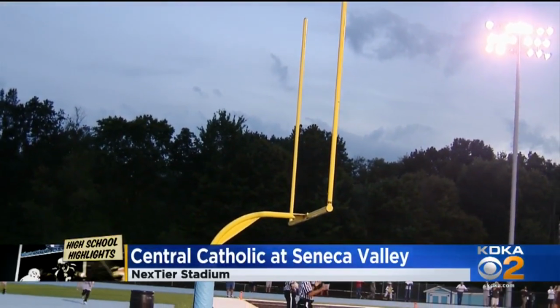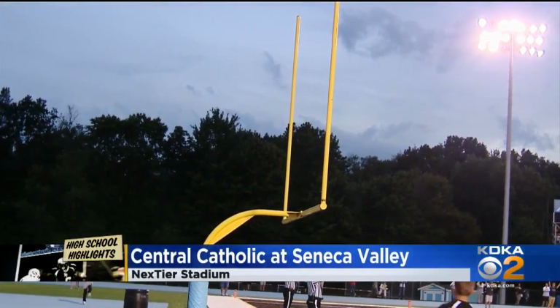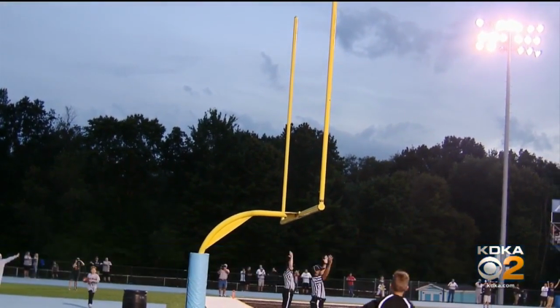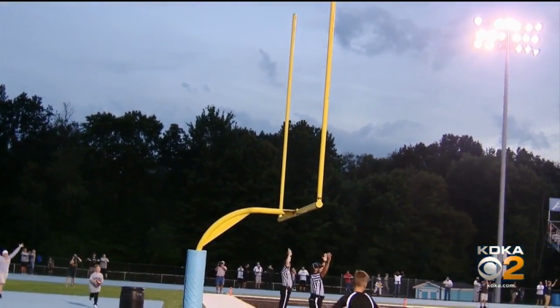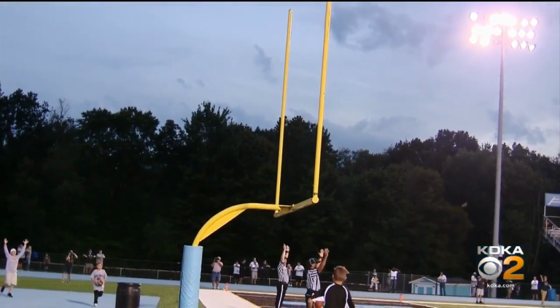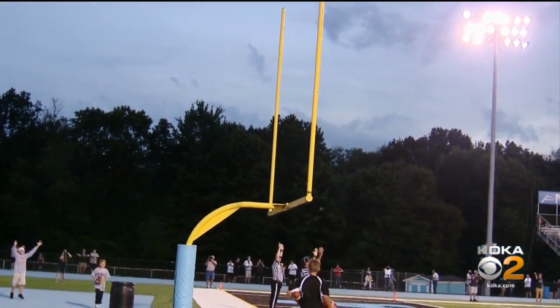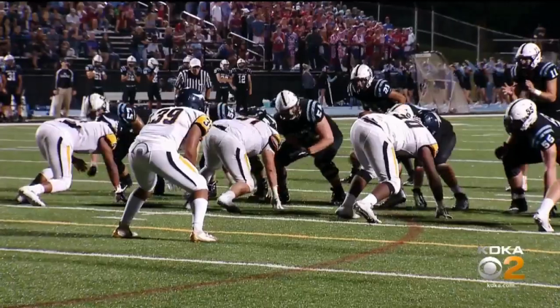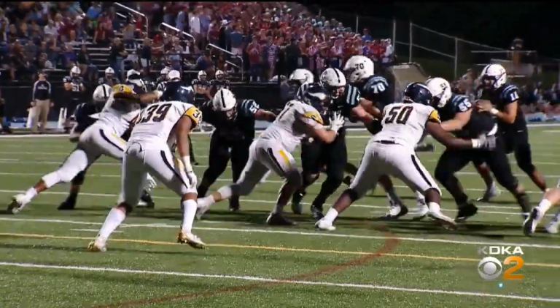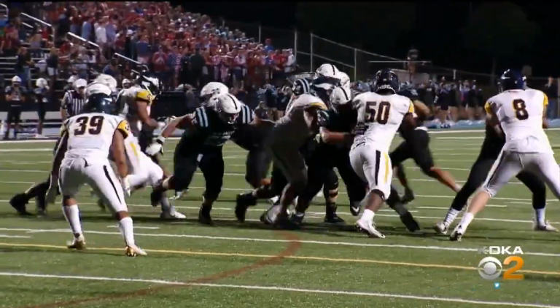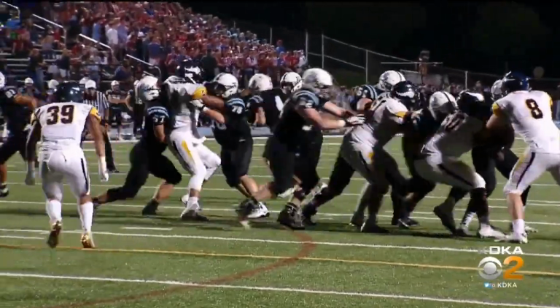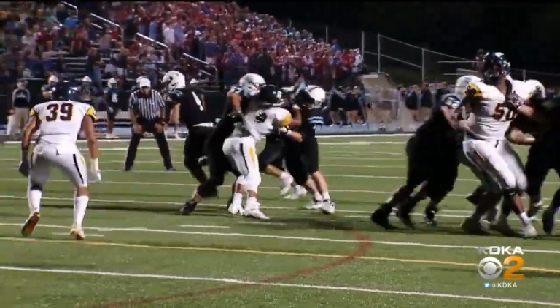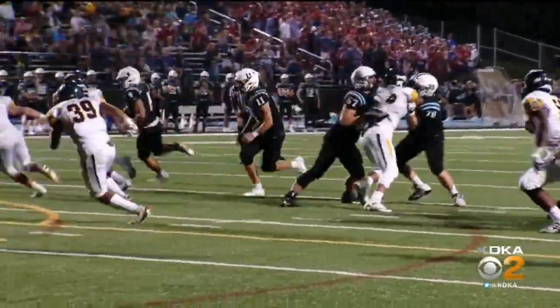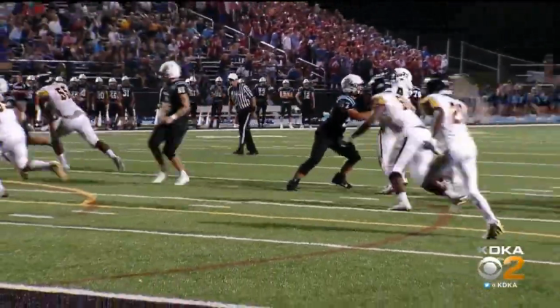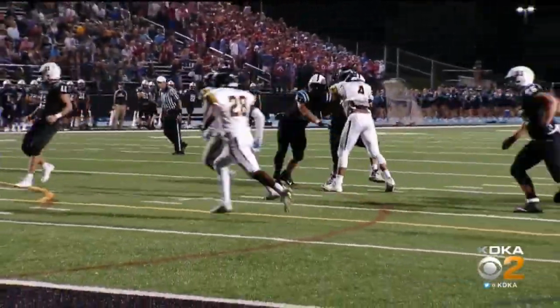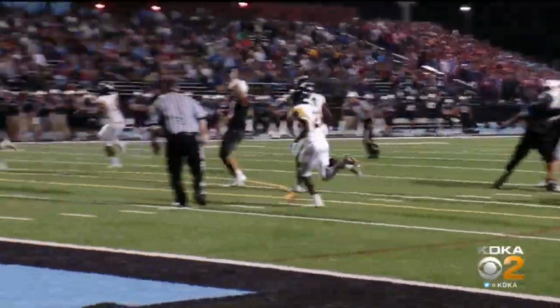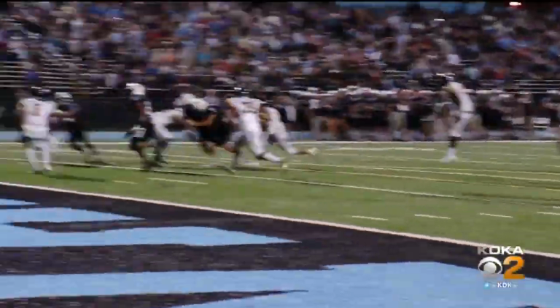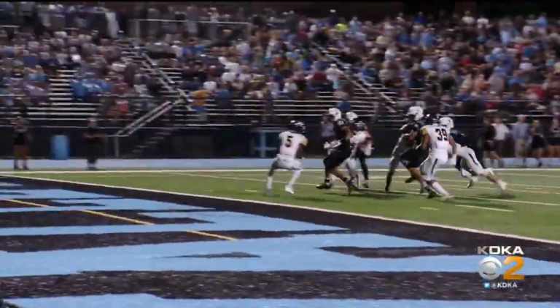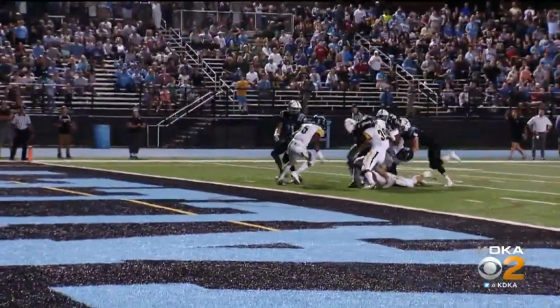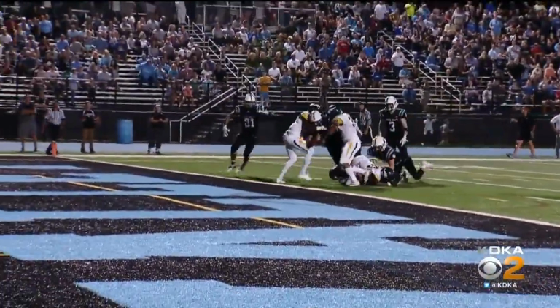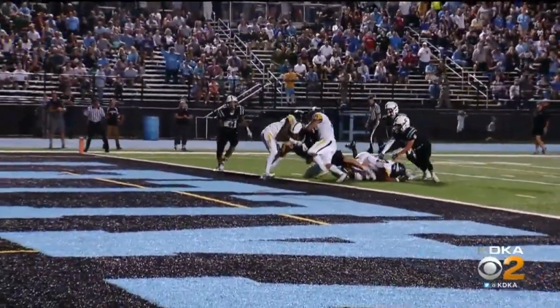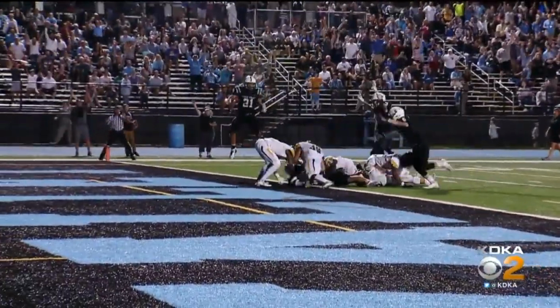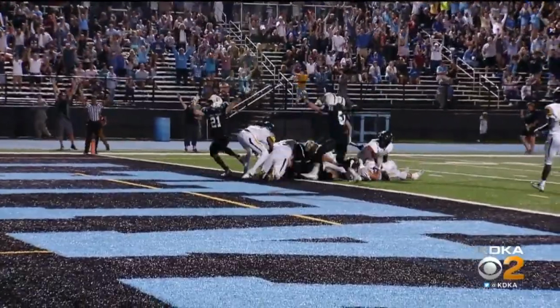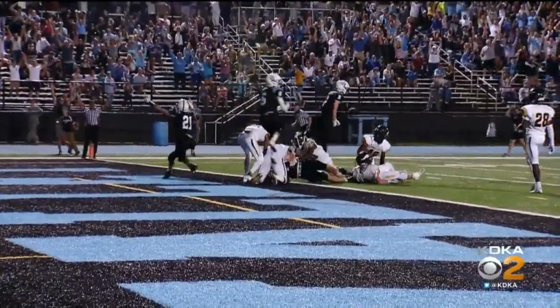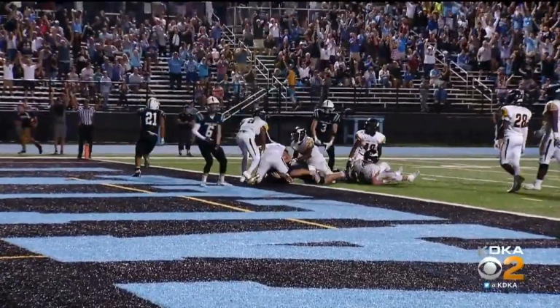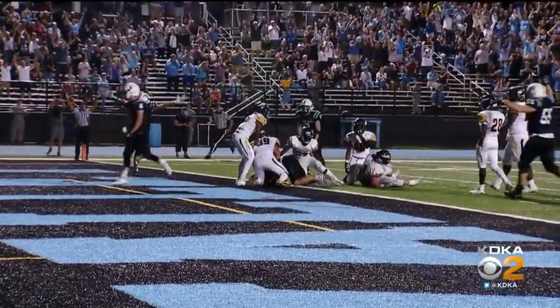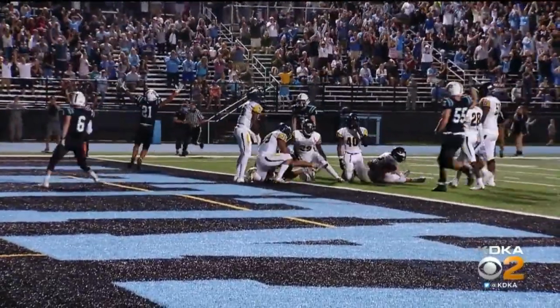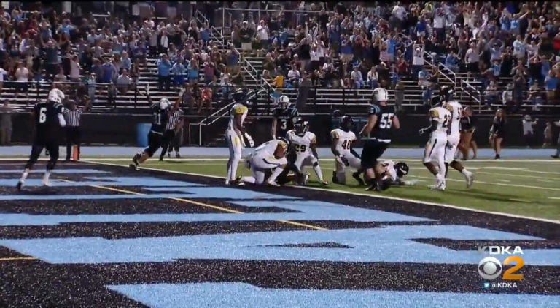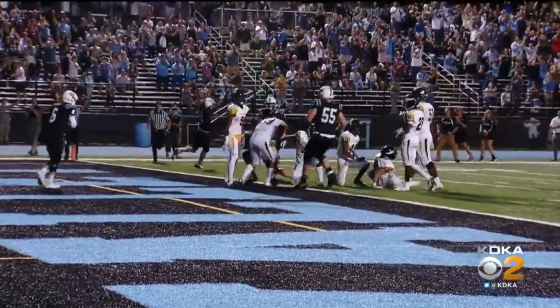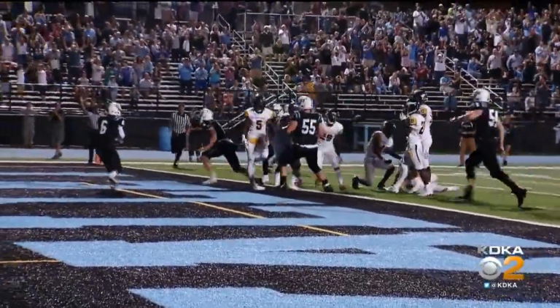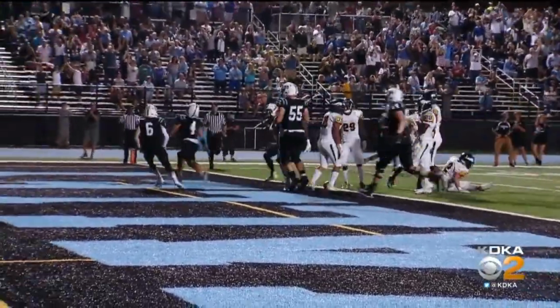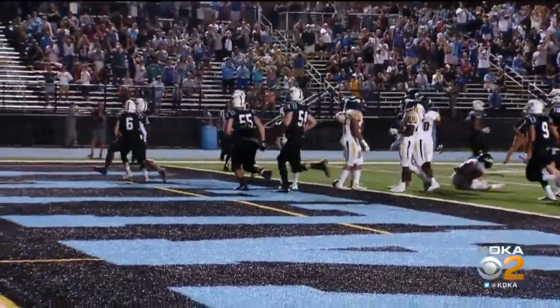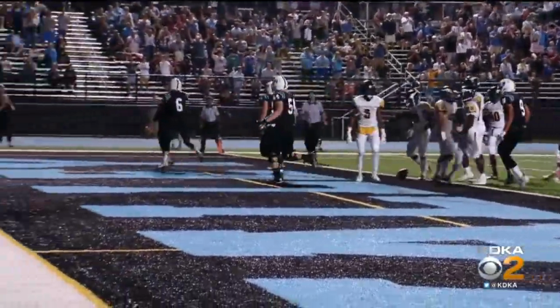That was your score at halftime. But in the second half, Seneca Valley gets back into it. Matt Stenger battles through the line and then gets across the goal line into the end zone. Seneca Valley takes the lead, but back comes Pittsburgh Central.